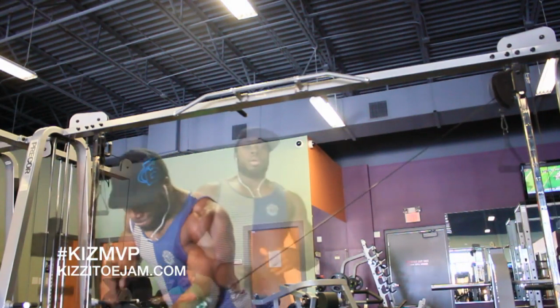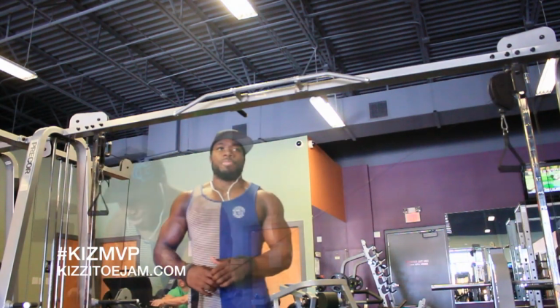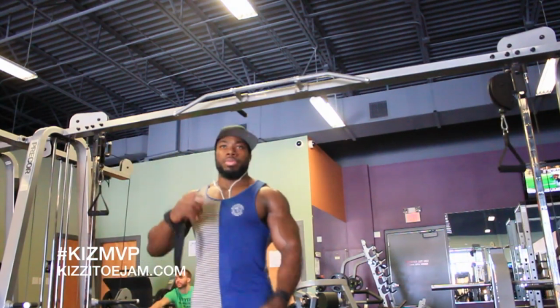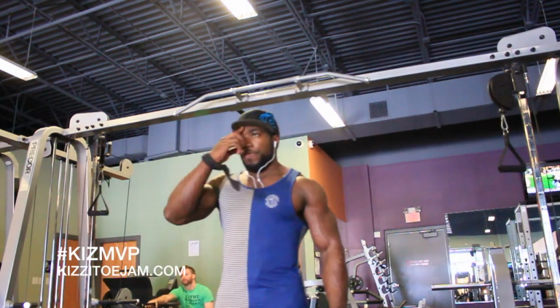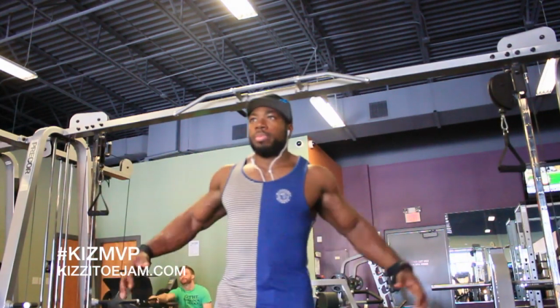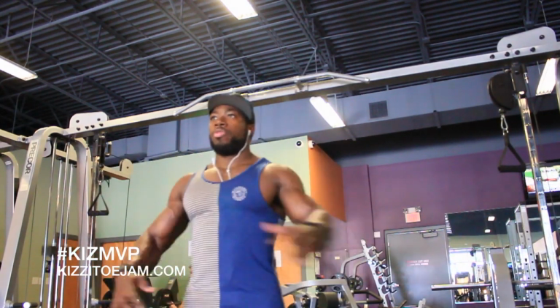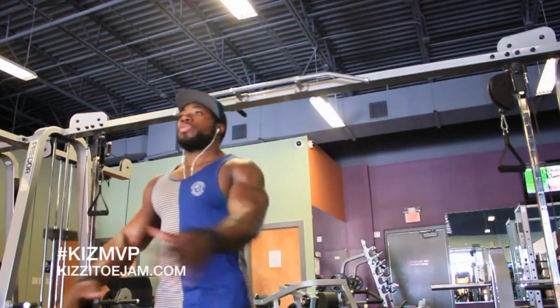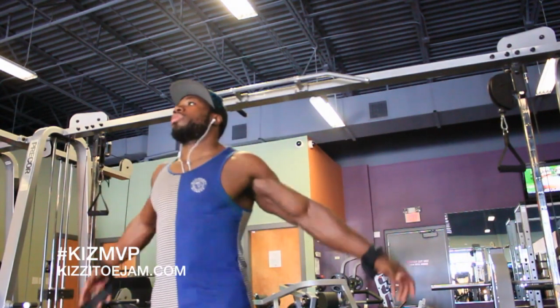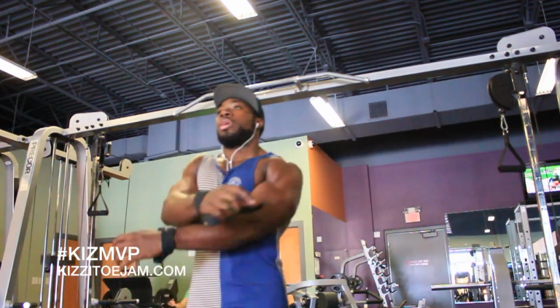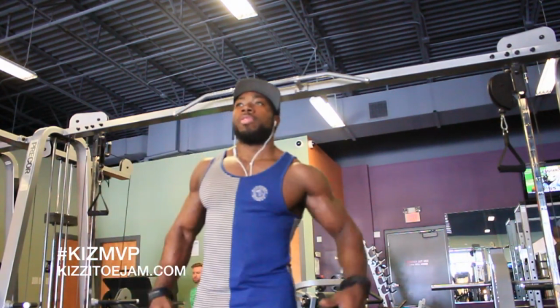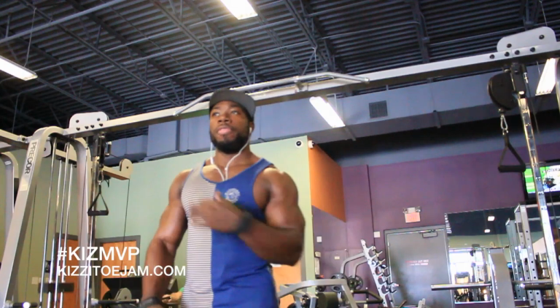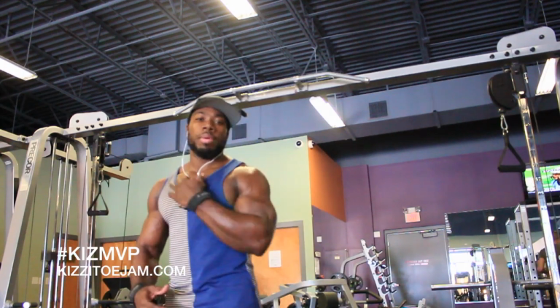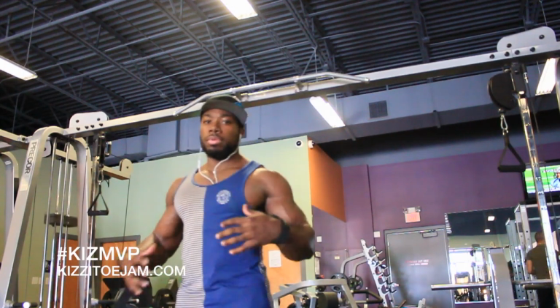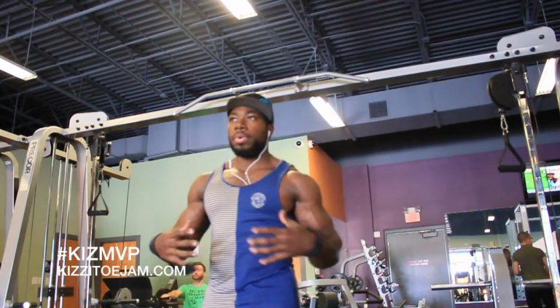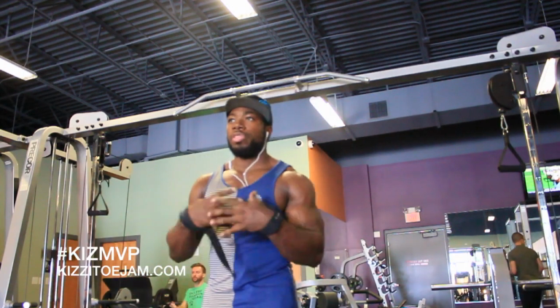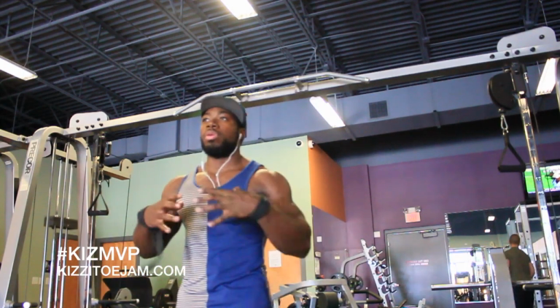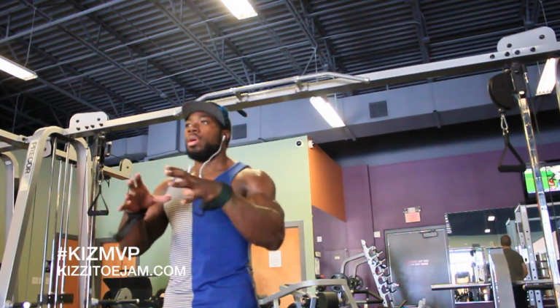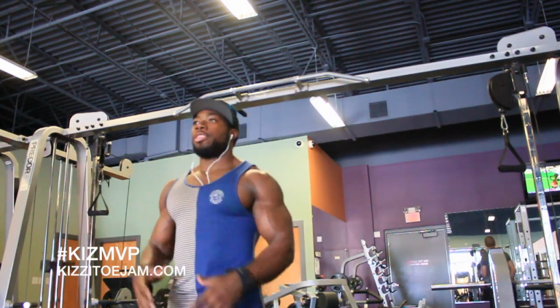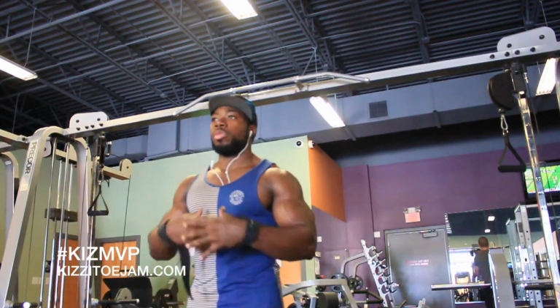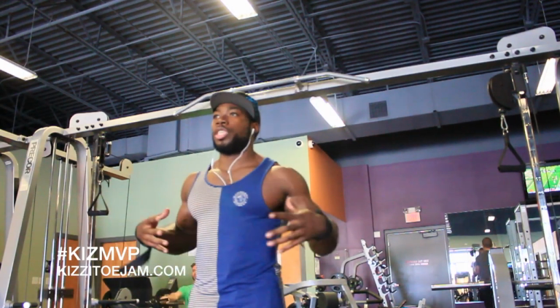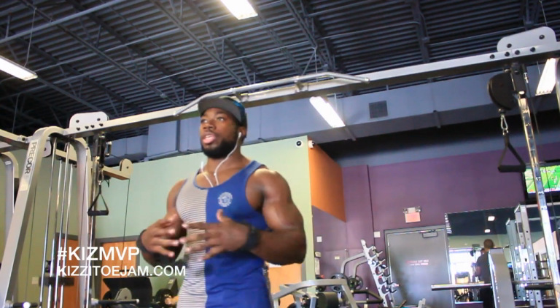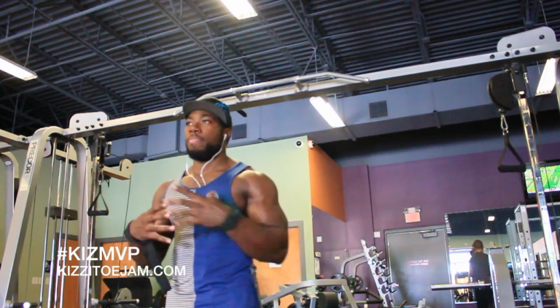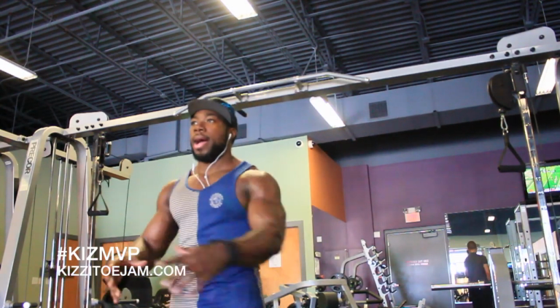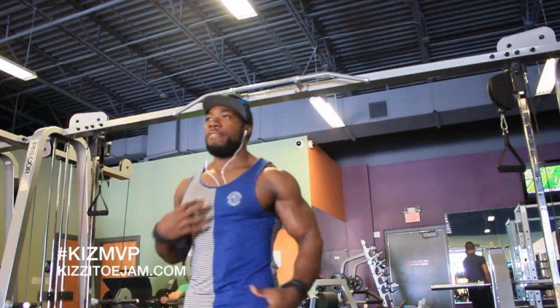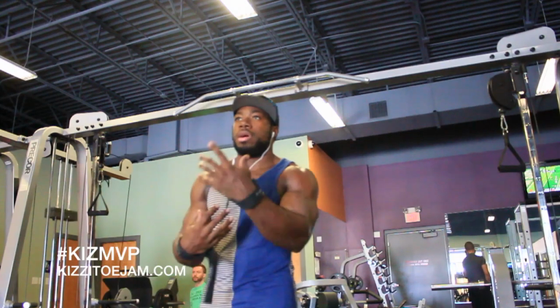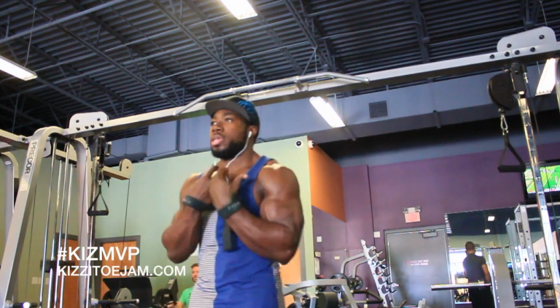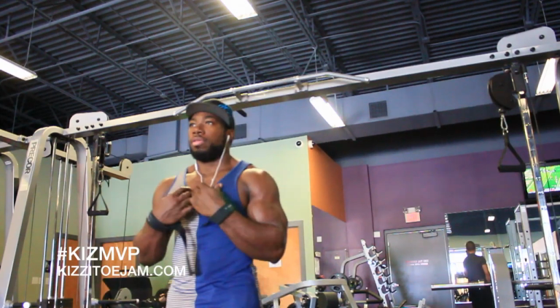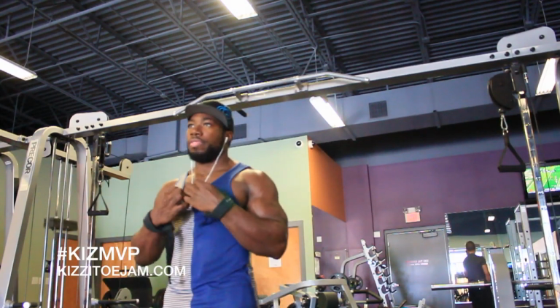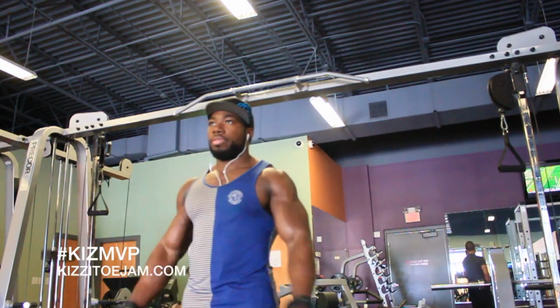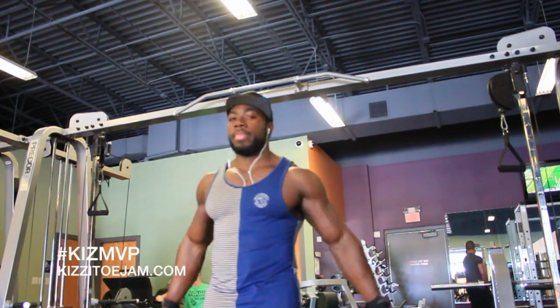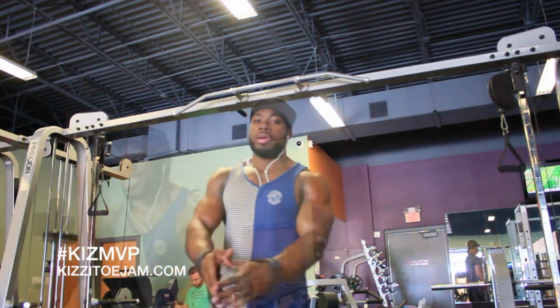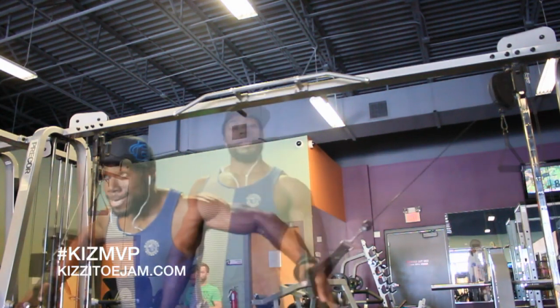Last exercise, we're going to finish with some cable crossovers, about 12 to 16 reps. After we get all the mass movement in, we're going to stretch out the chest, fill it up, get those cleavage lines. And we're done.